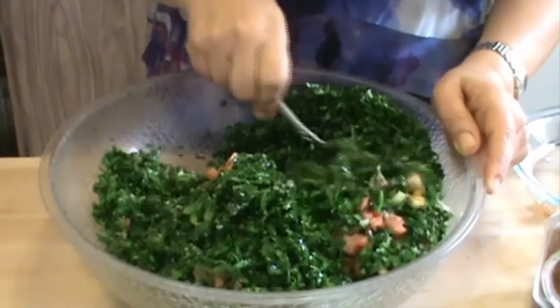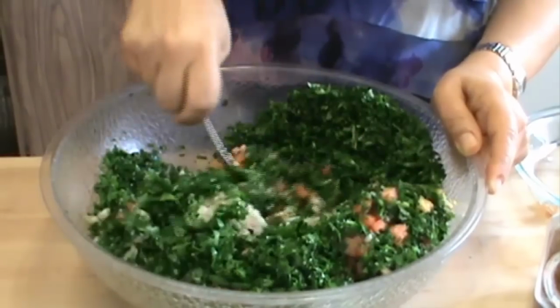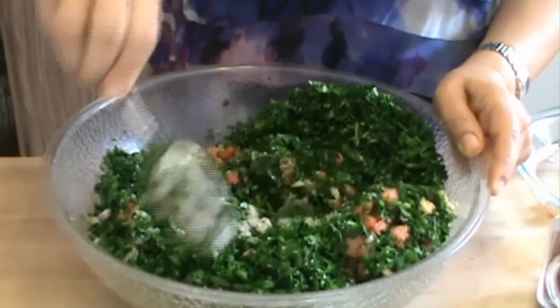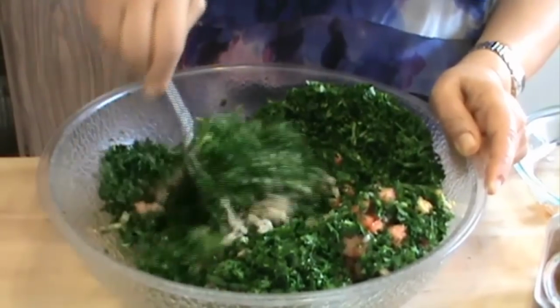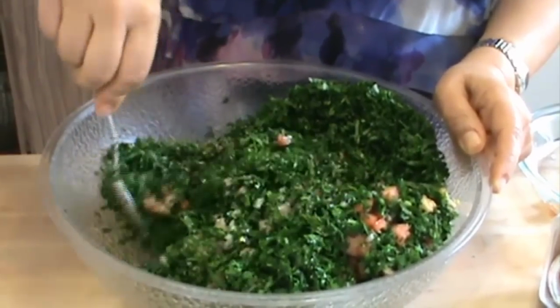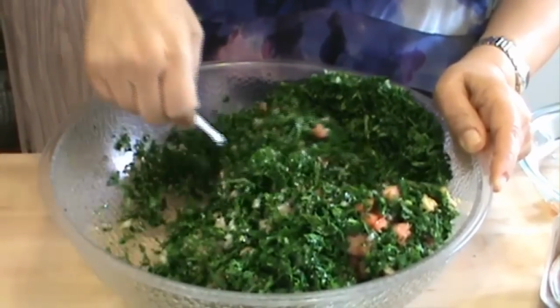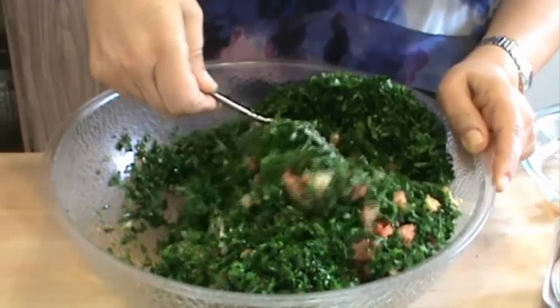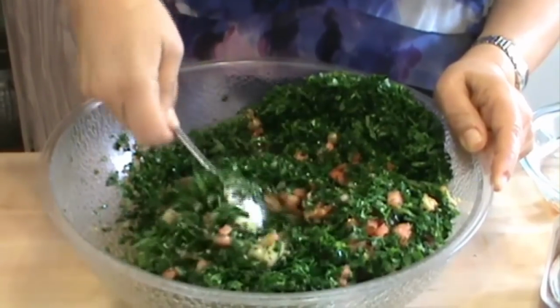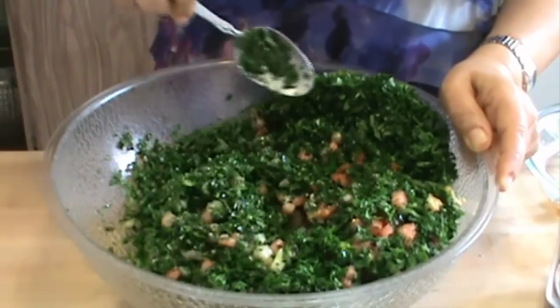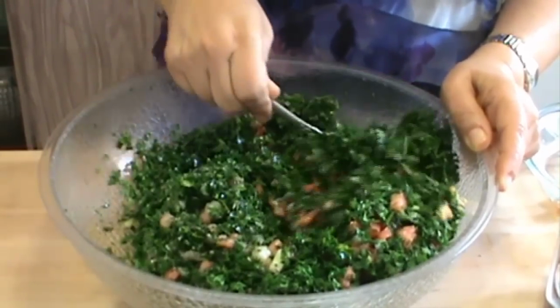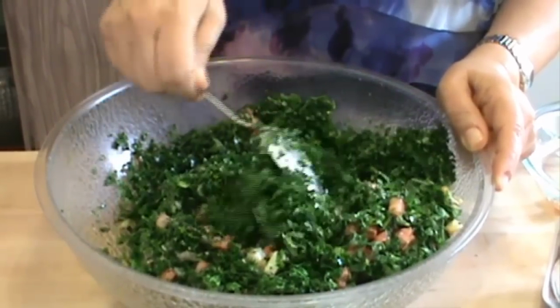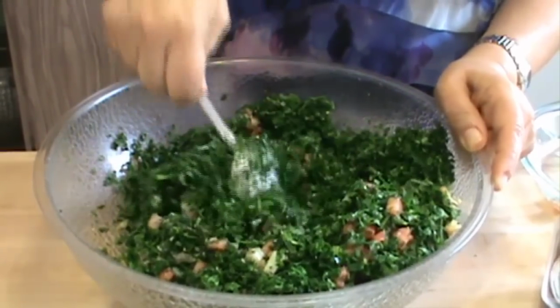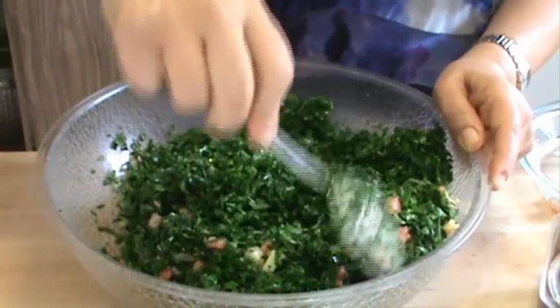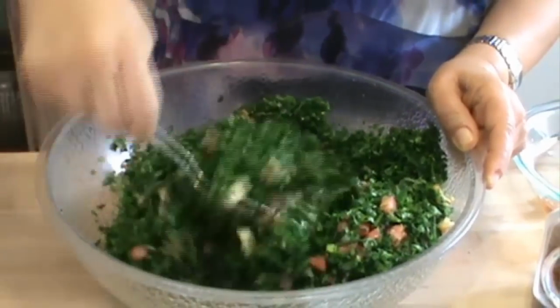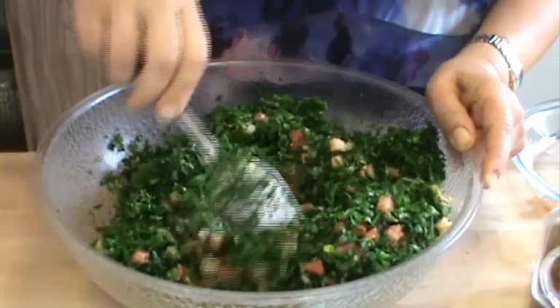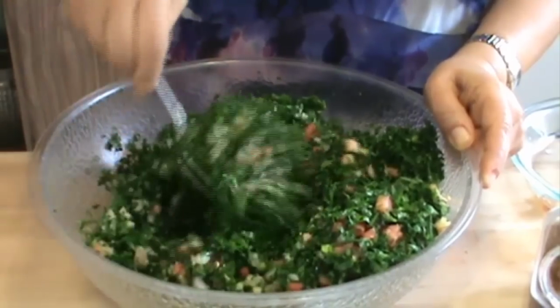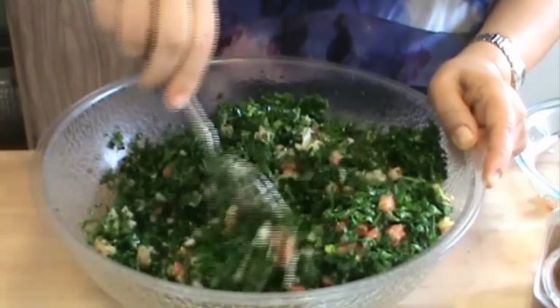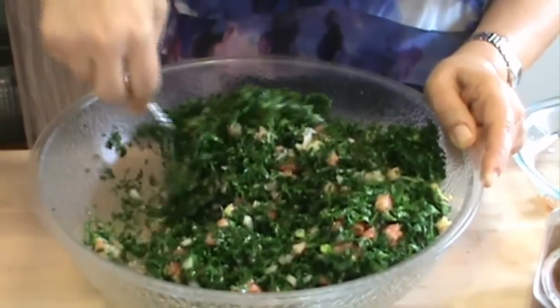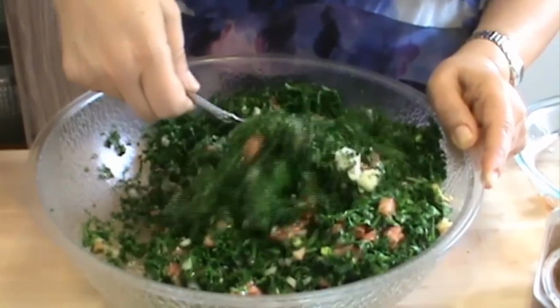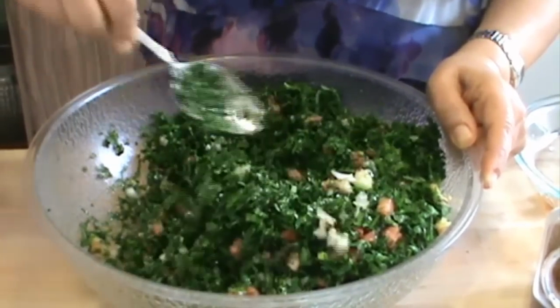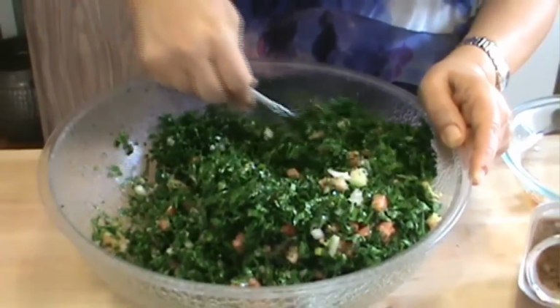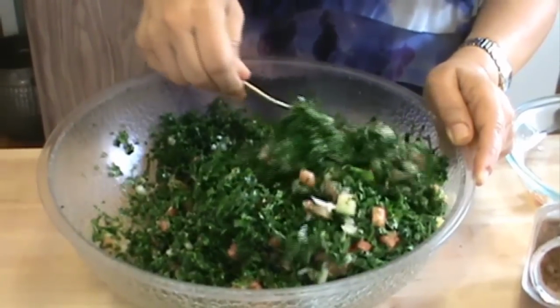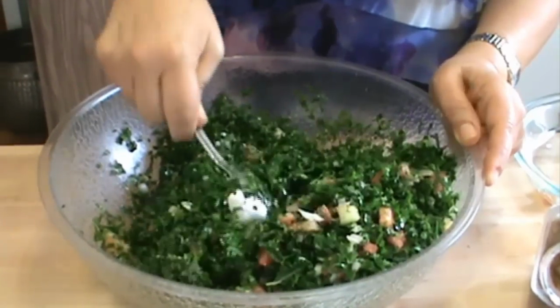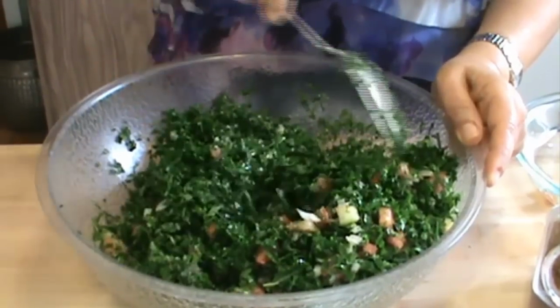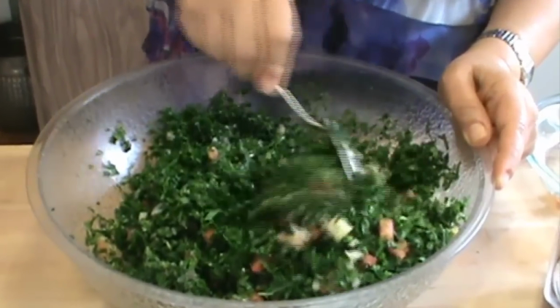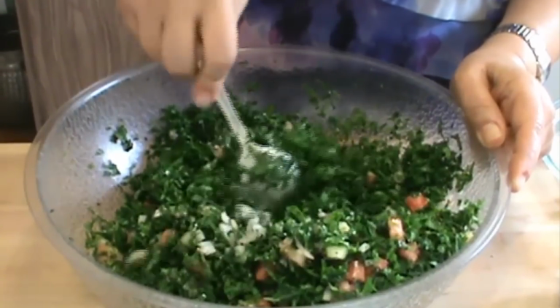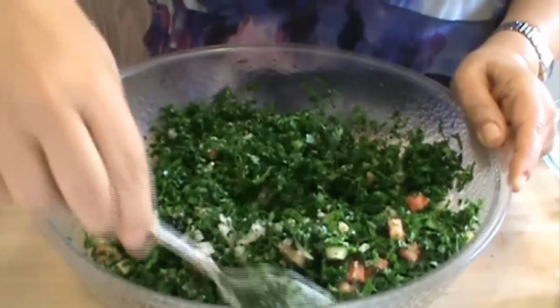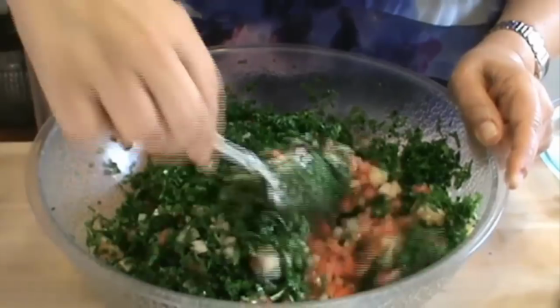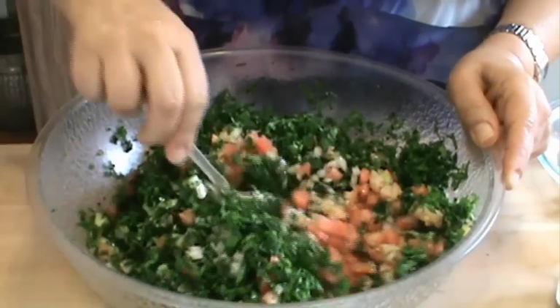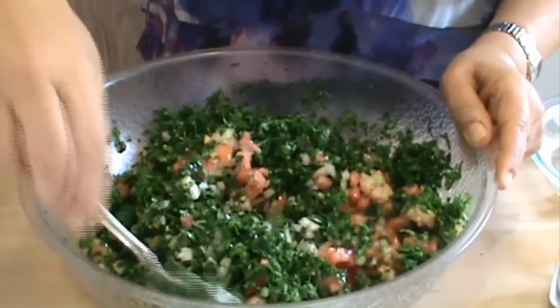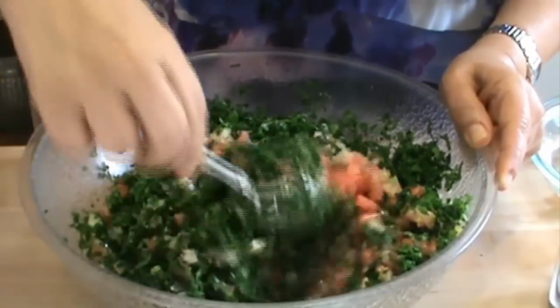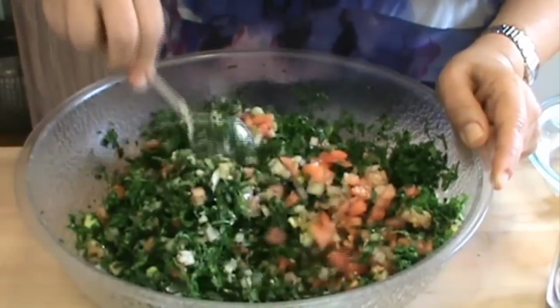By the way, tabbouleh — when you go to a Lebanese restaurant, this is the first item on the menu. And when you're inviting people to your home, if you don't have tabbouleh, it's like you're not offering much for your guests.